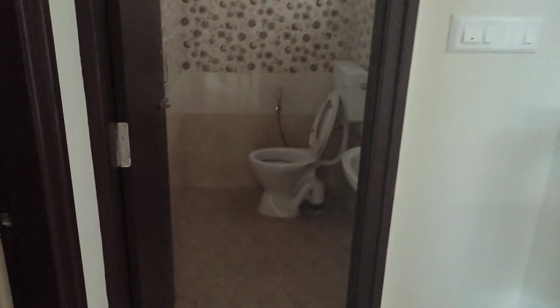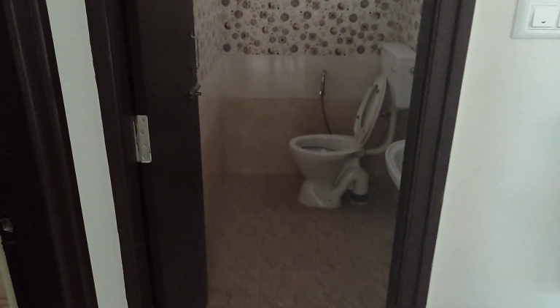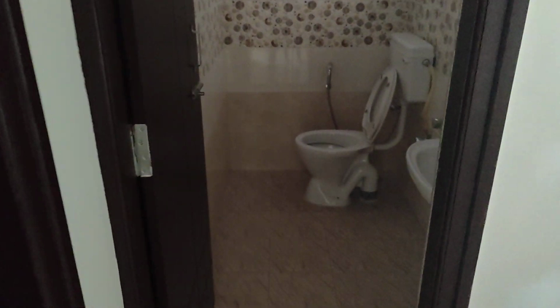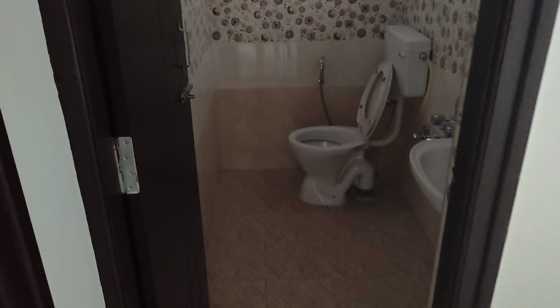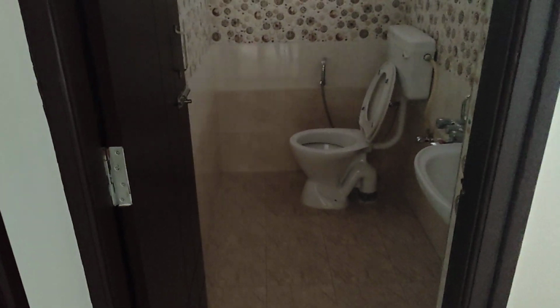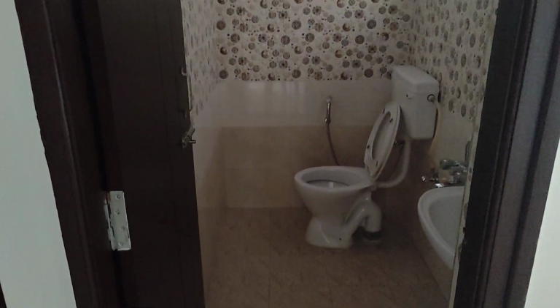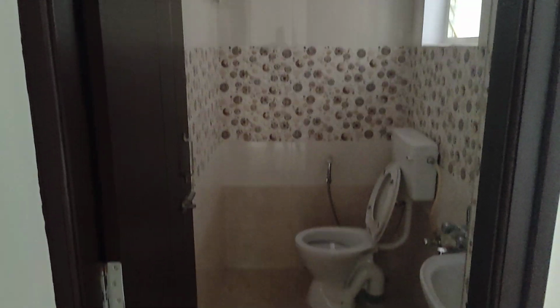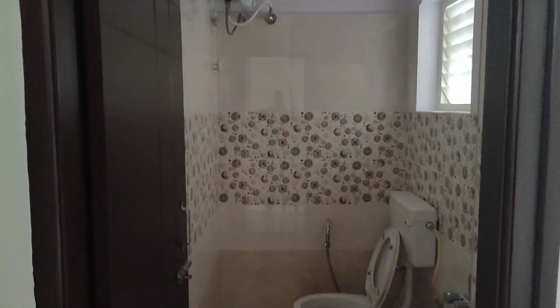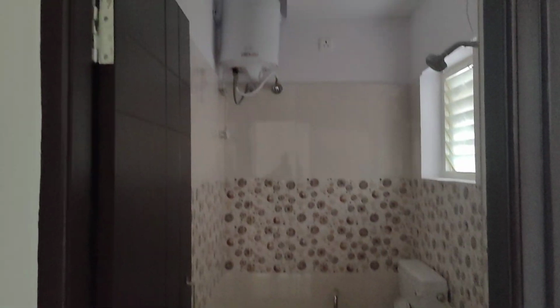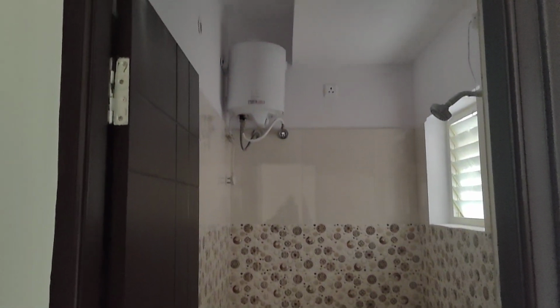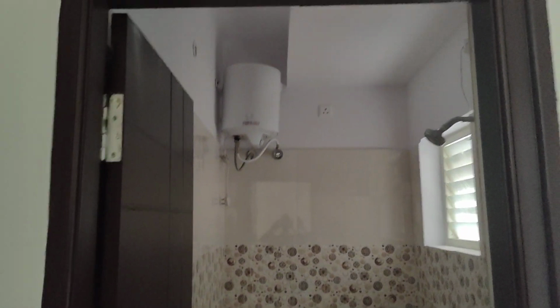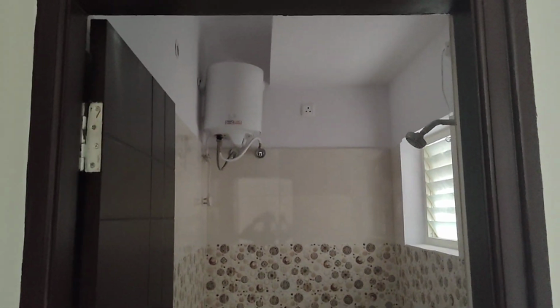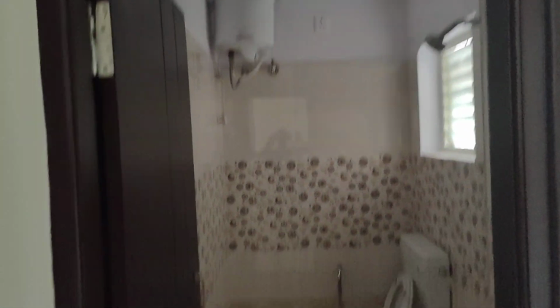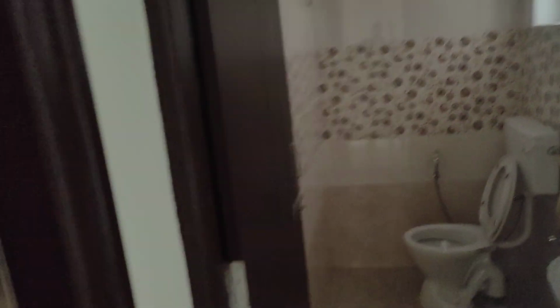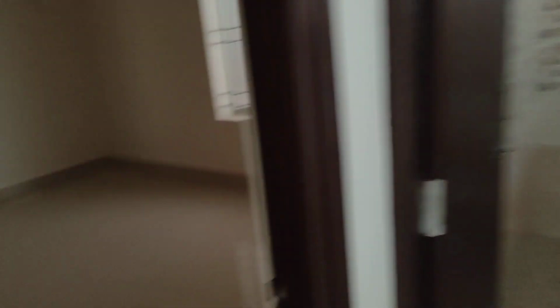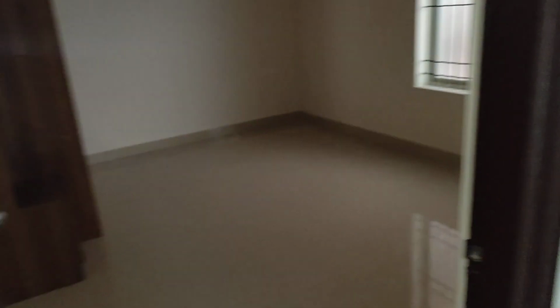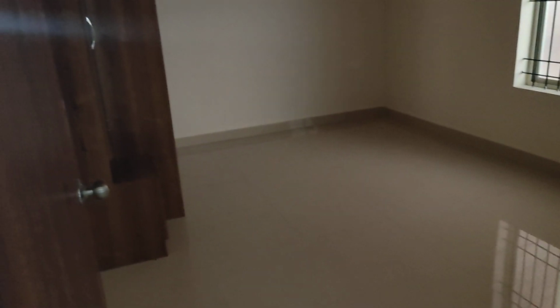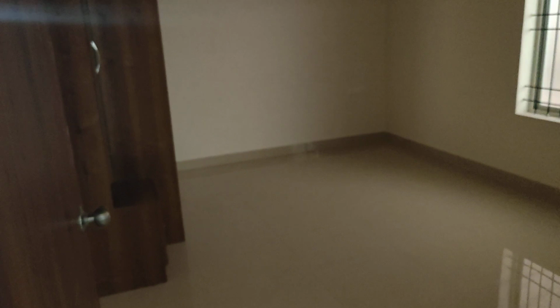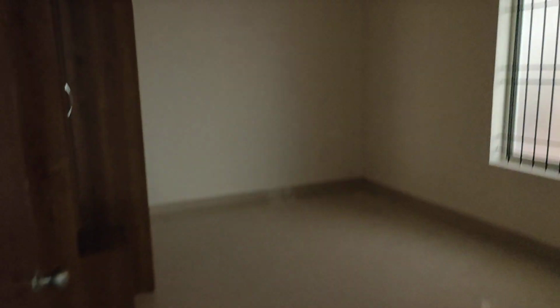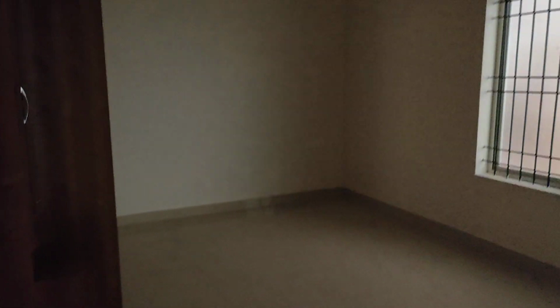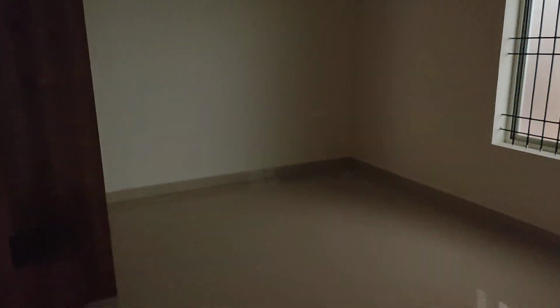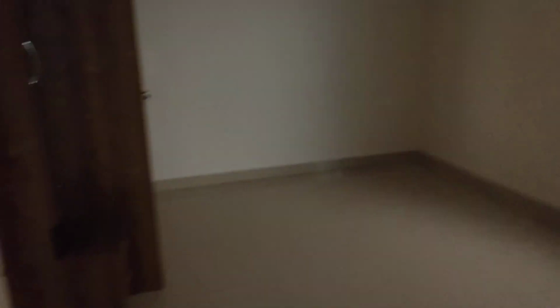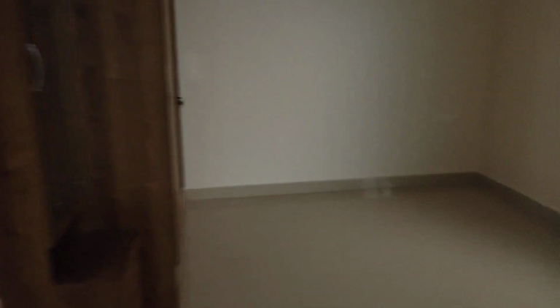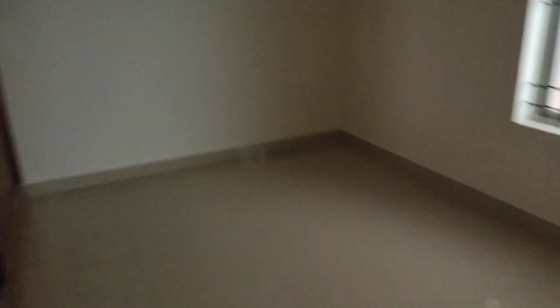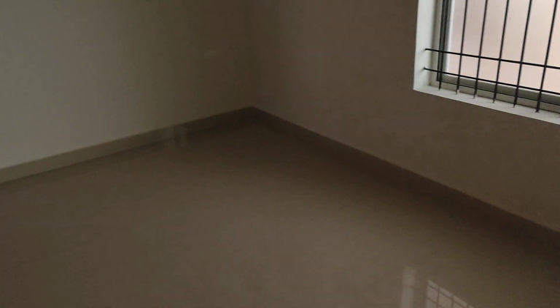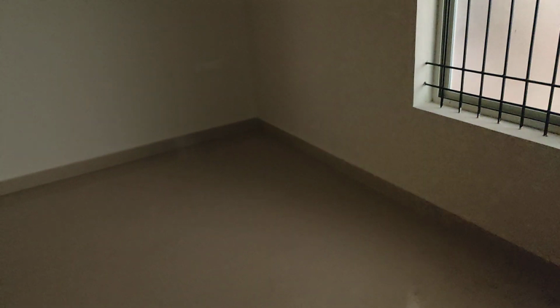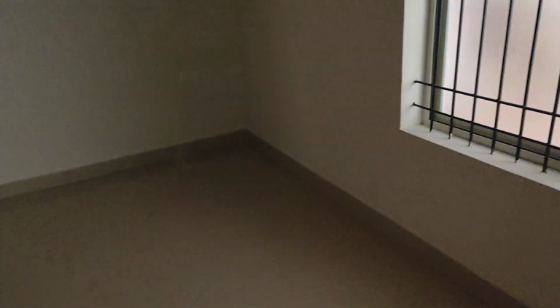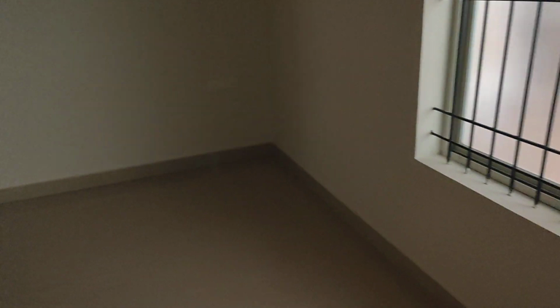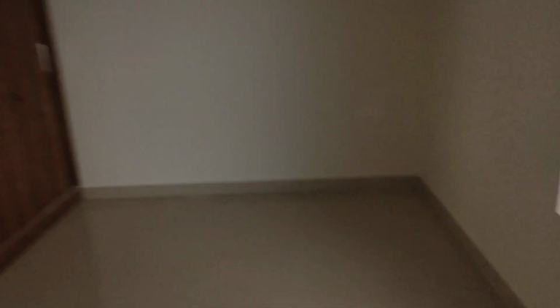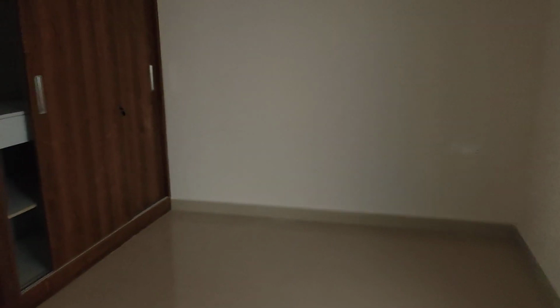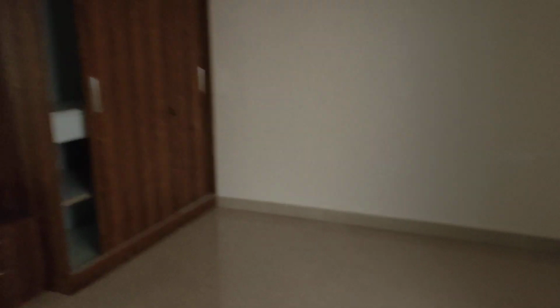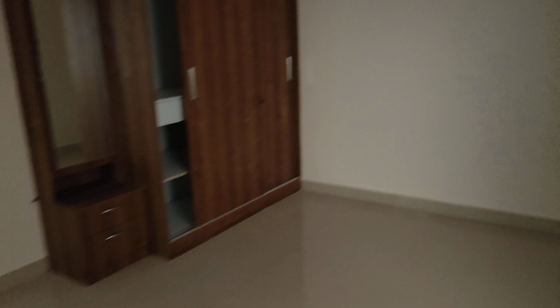This is the second bedroom. It has a second toilet. The size of this bedroom is also 12 by 14.